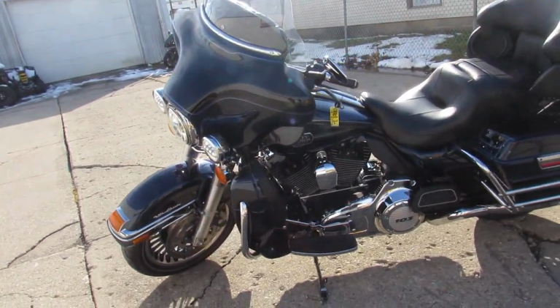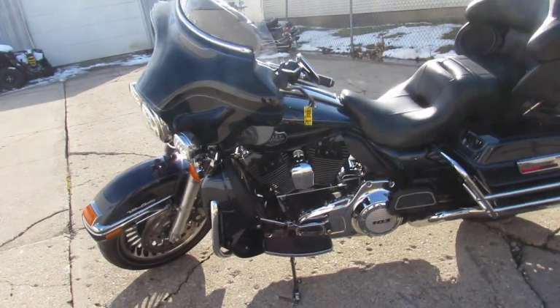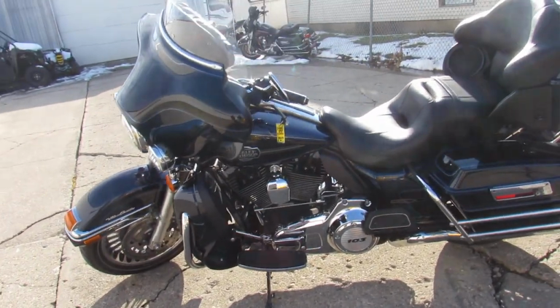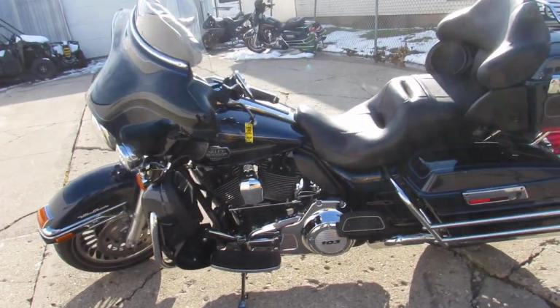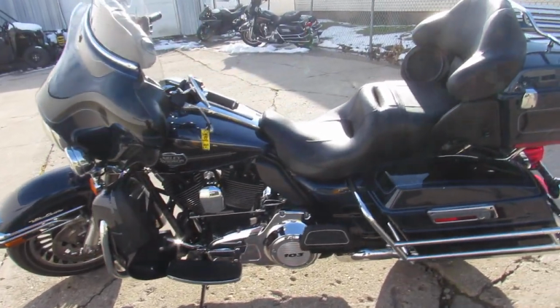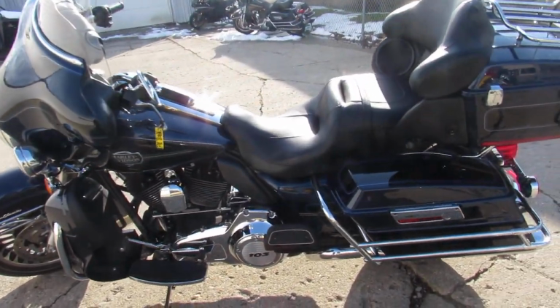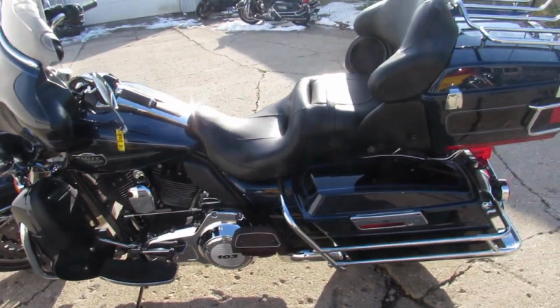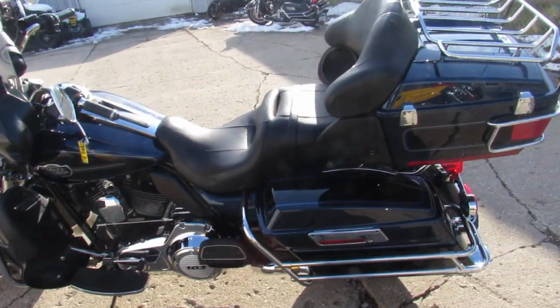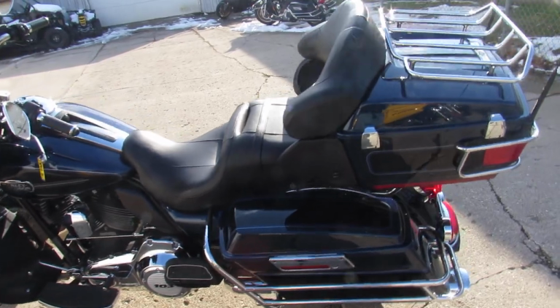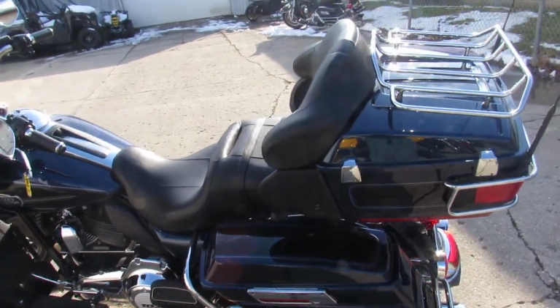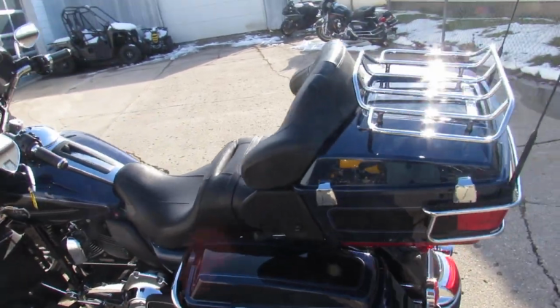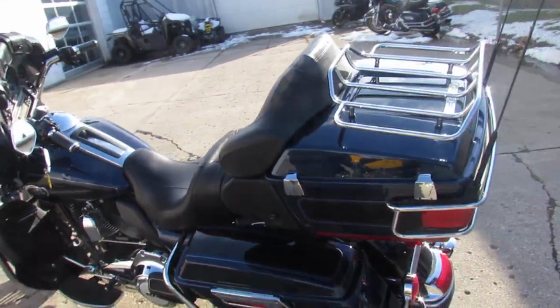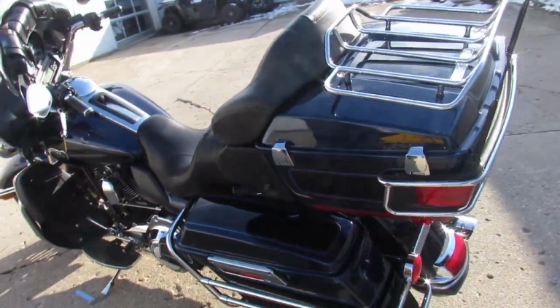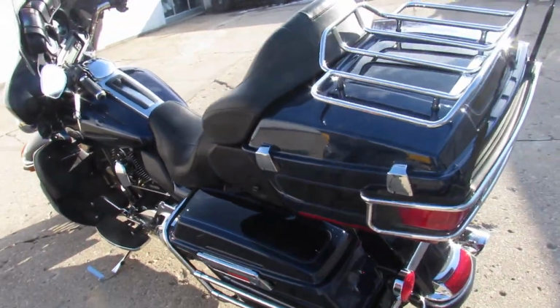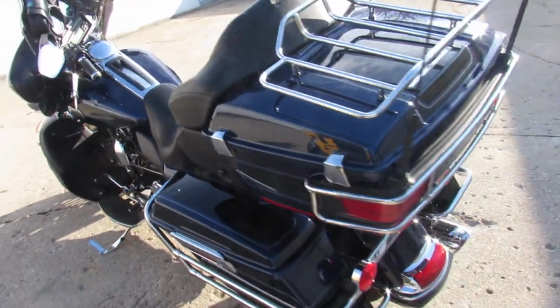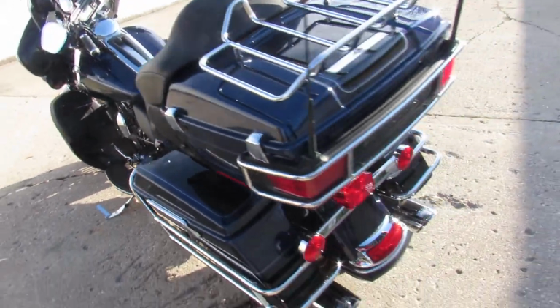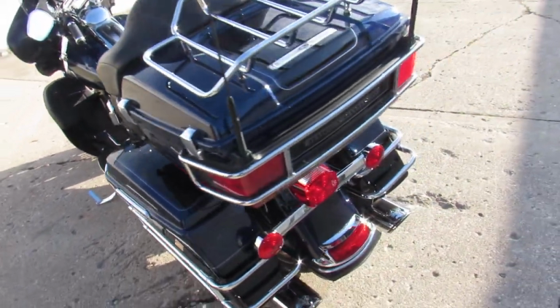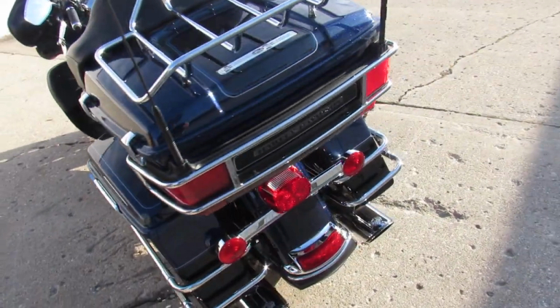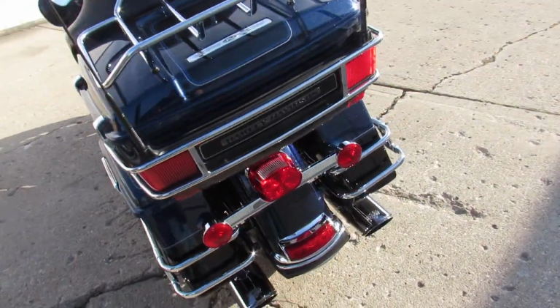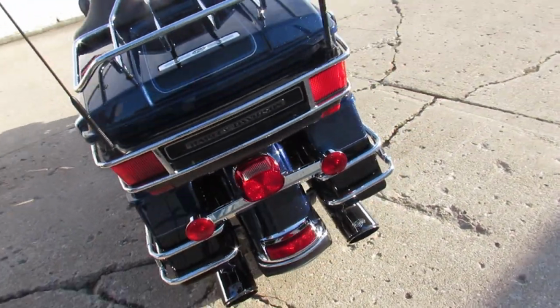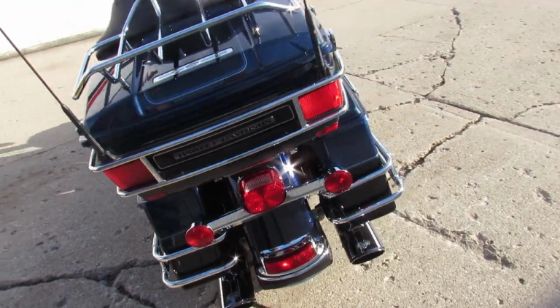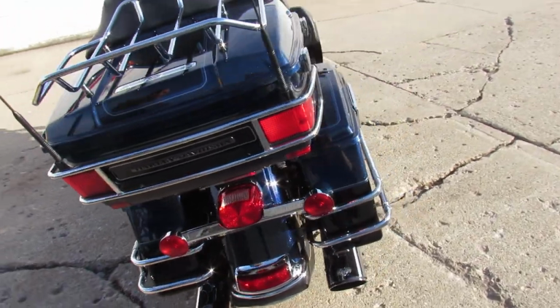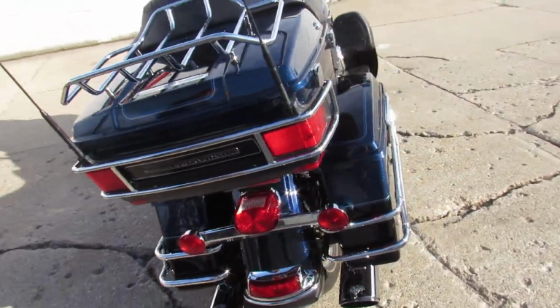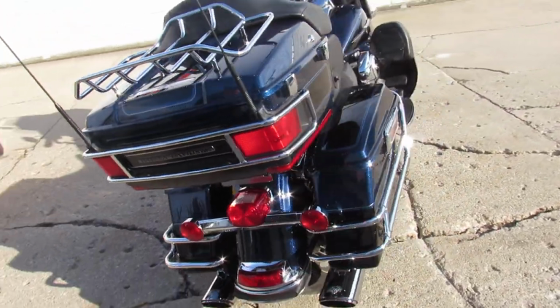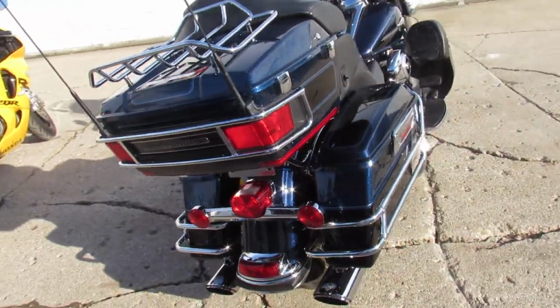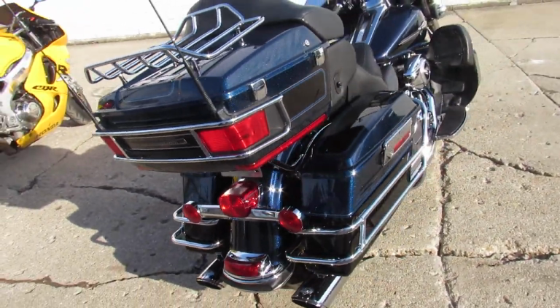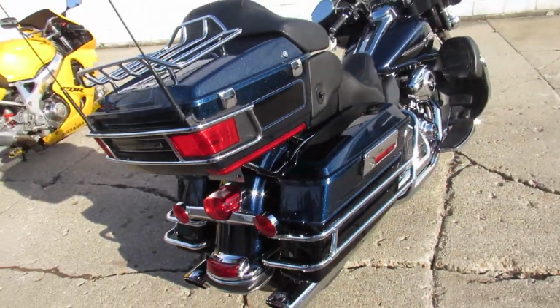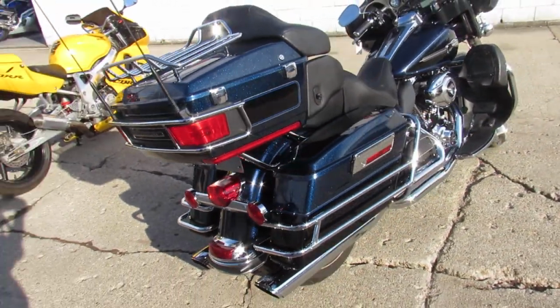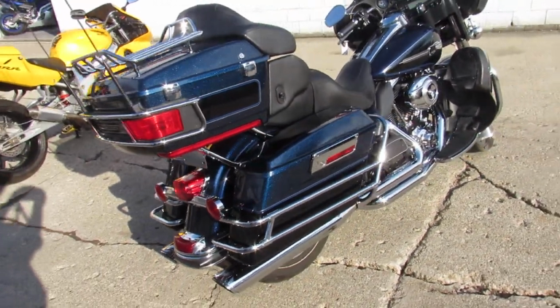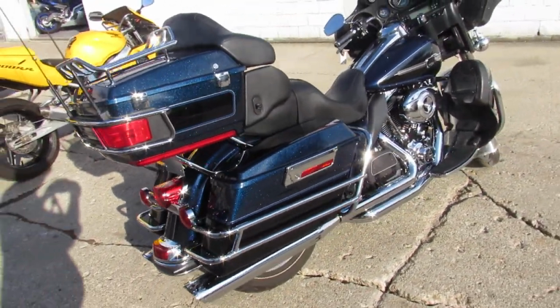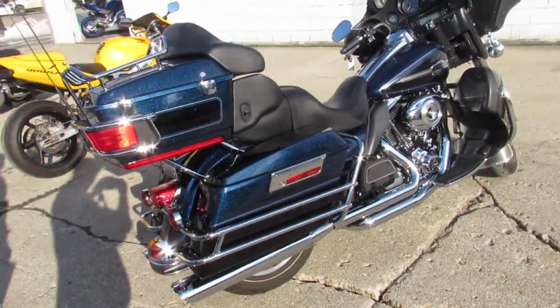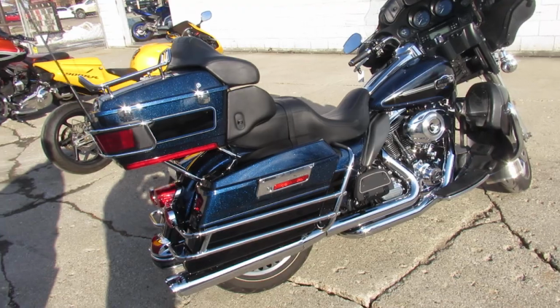103 cubic inch motor, runs strong. And the dual Vance & Hines exhaust makes this Harley sound as cool as it looks. You're not going to miss a '13 Ultra Classic in the big blue and vivid black.